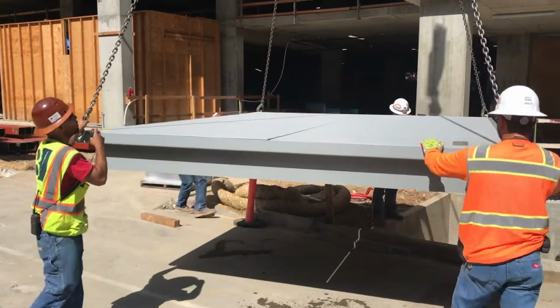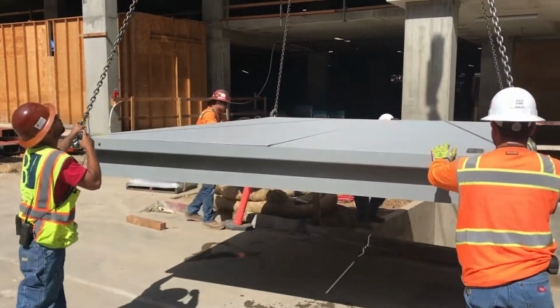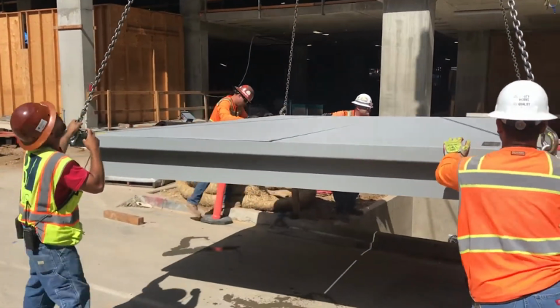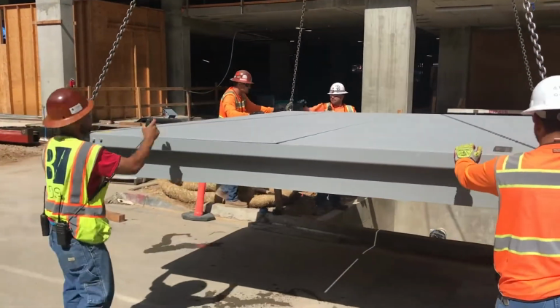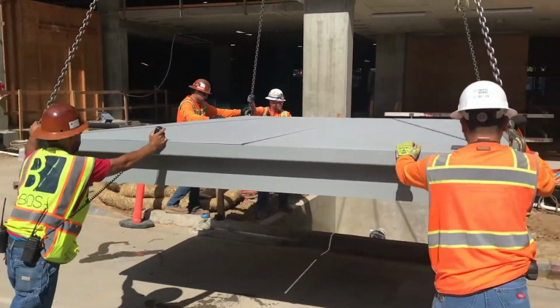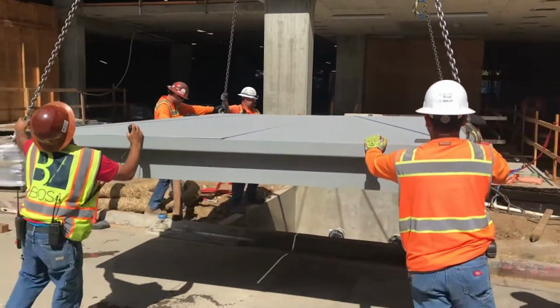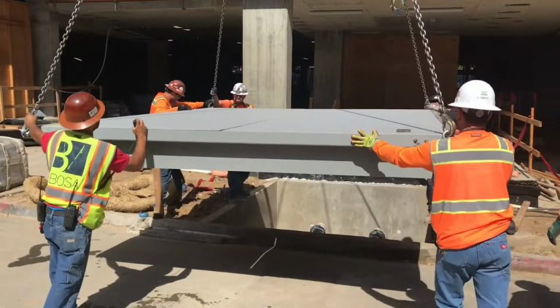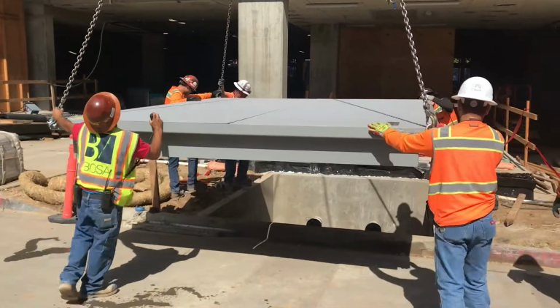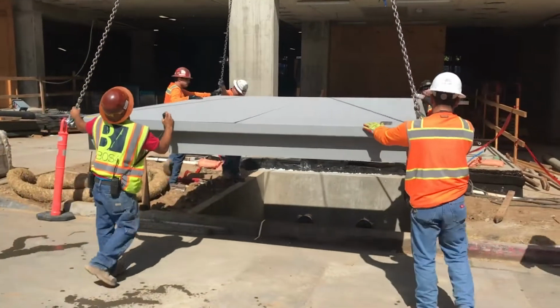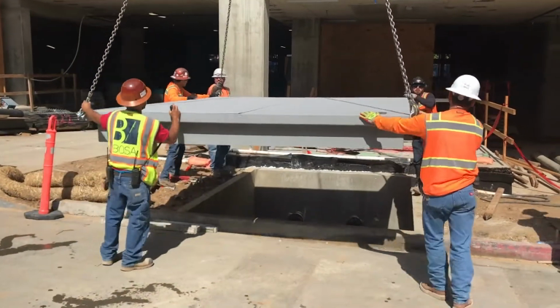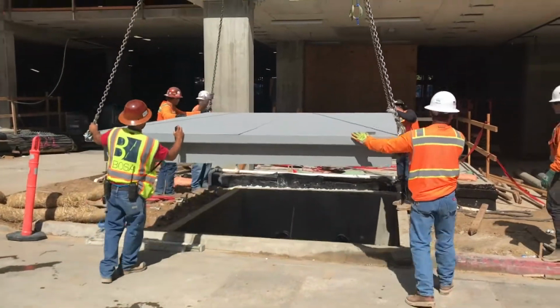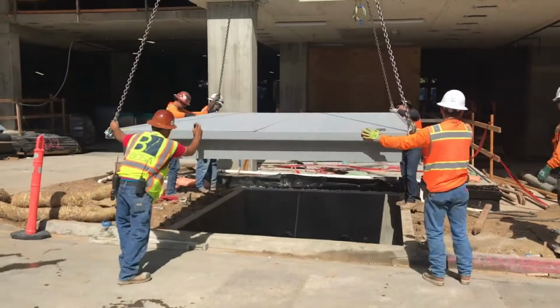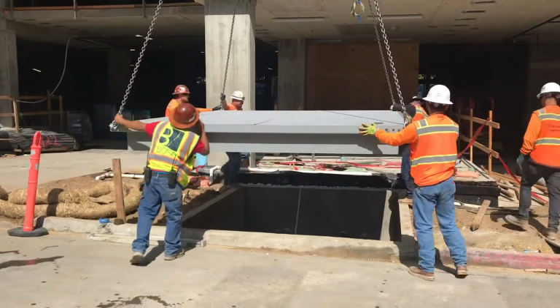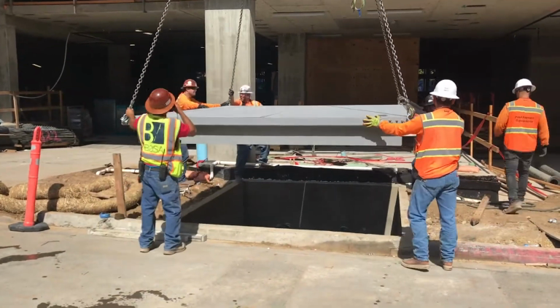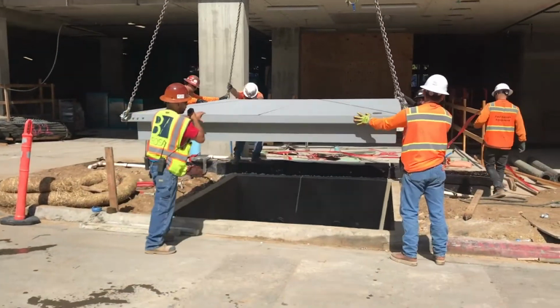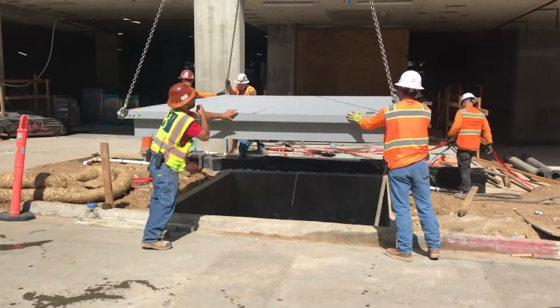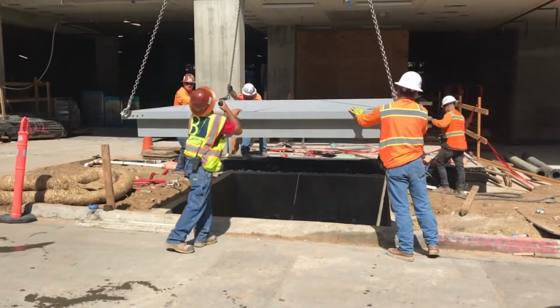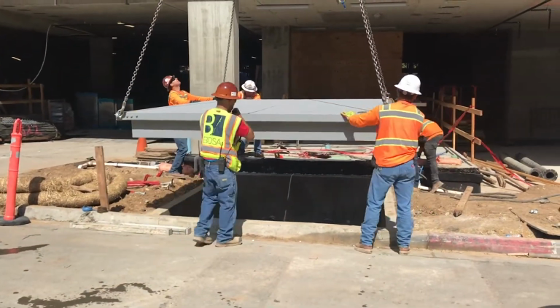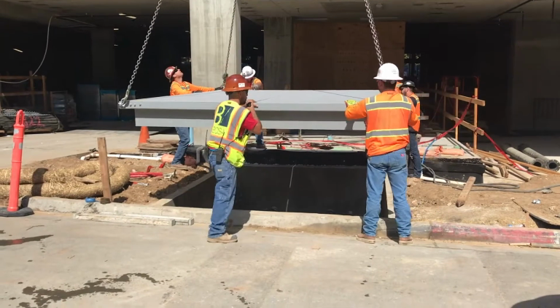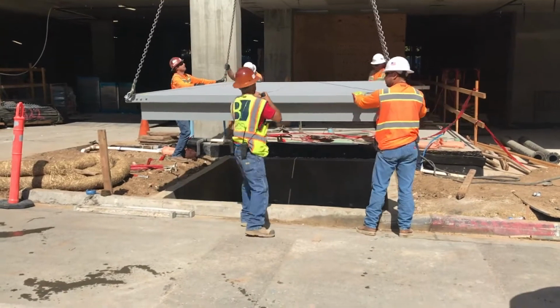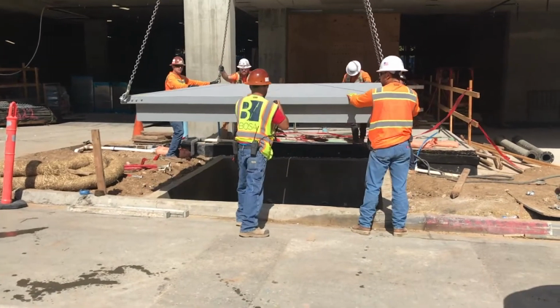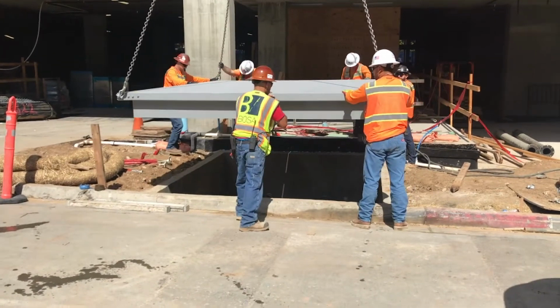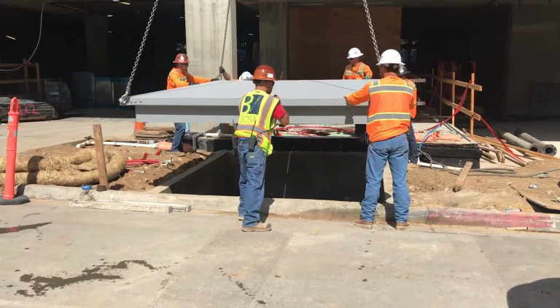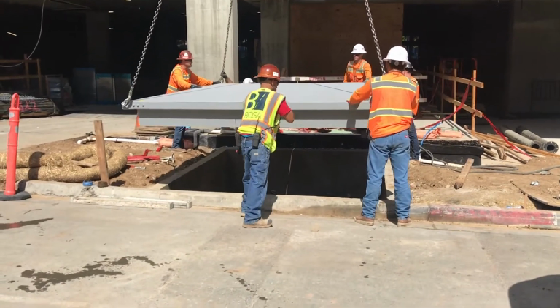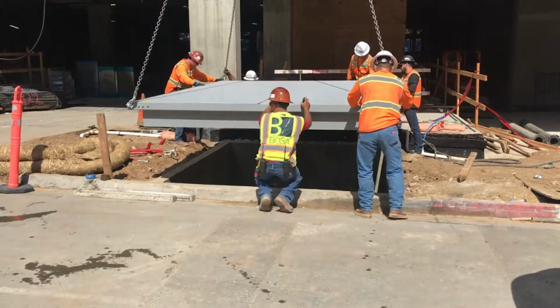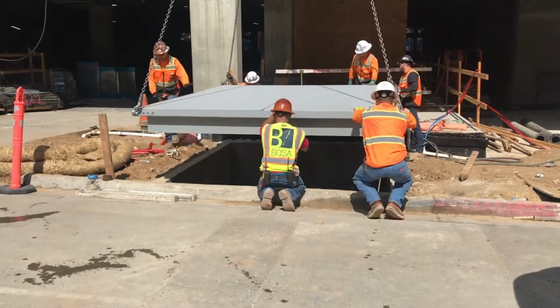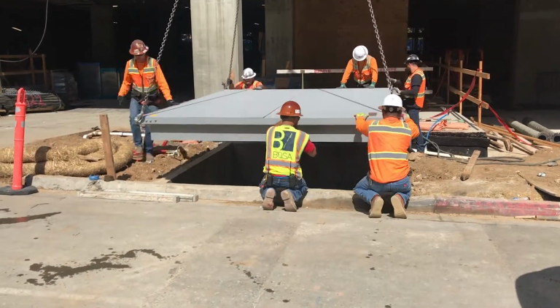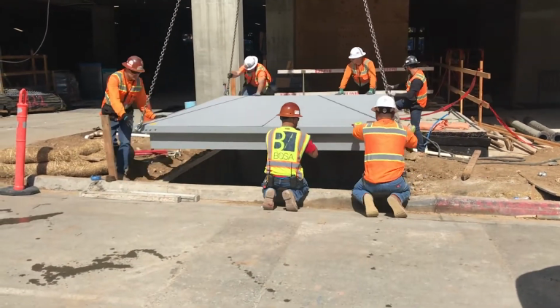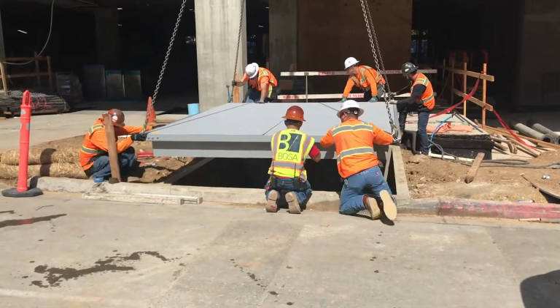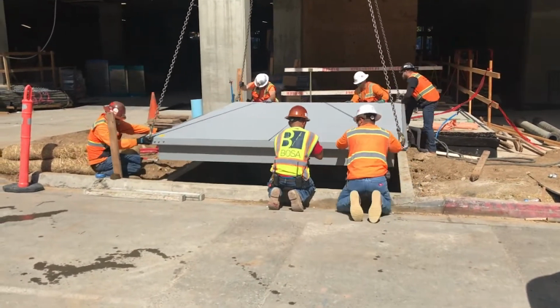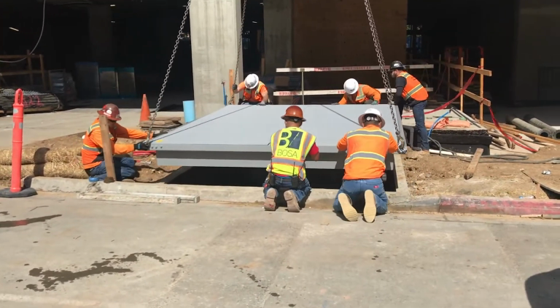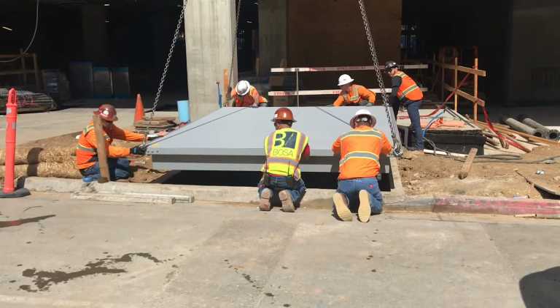This event took place at approximately 3:30 in the afternoon when the building top crane operator was supposed to have gone home at 3:00. To be unloaded and set by a crane of this size was unique and a first for Vault Access Solutions.